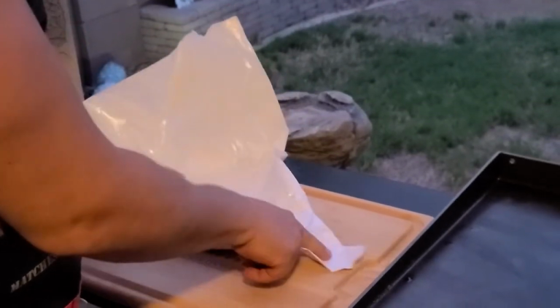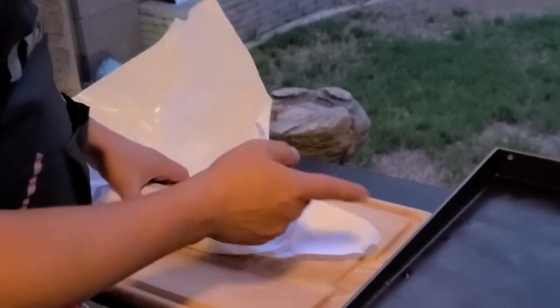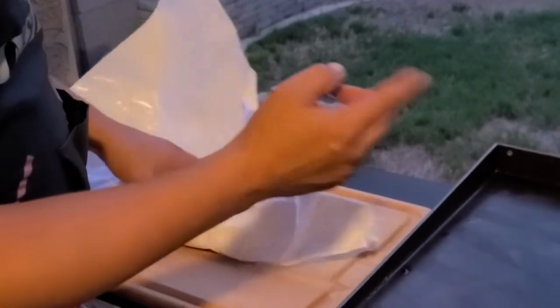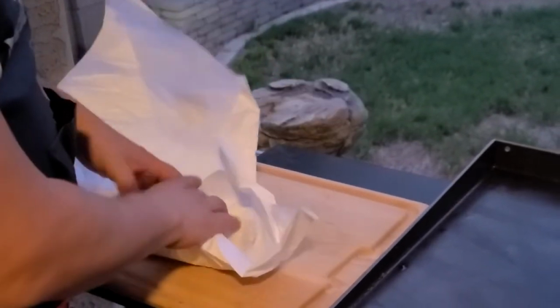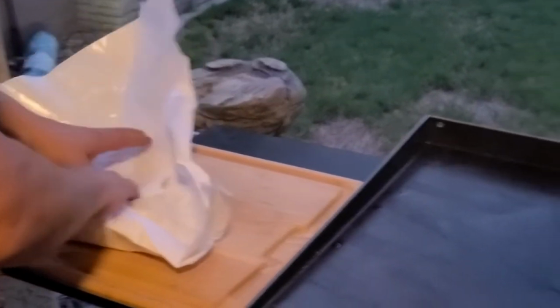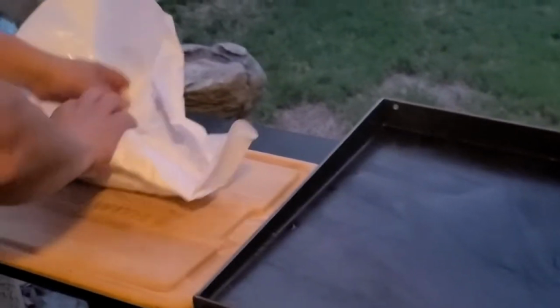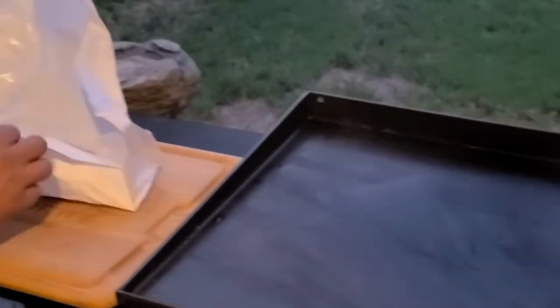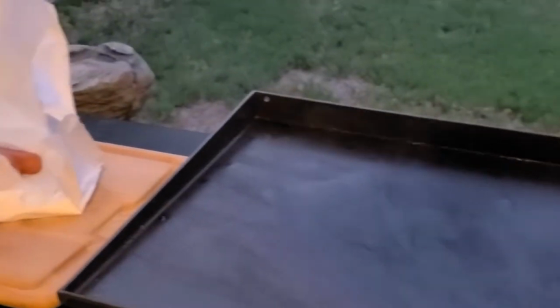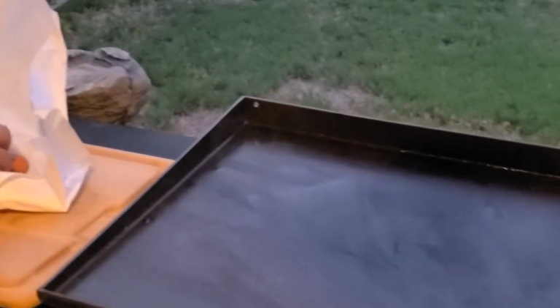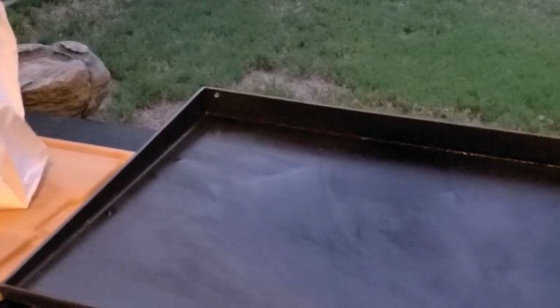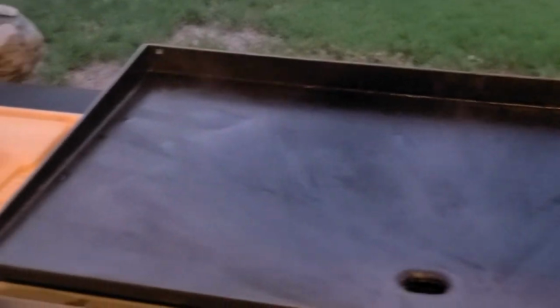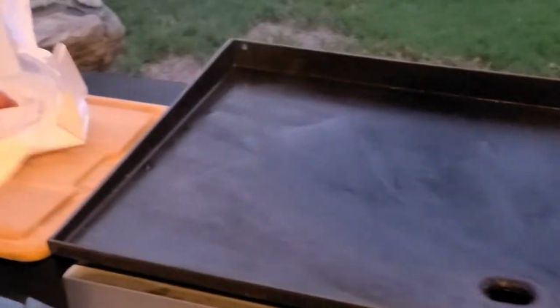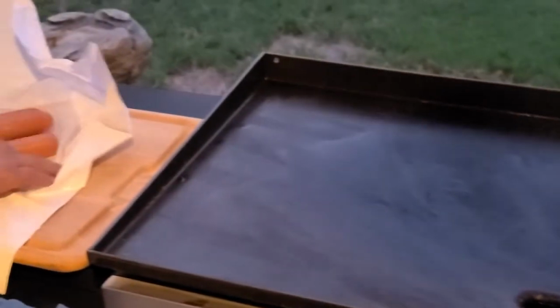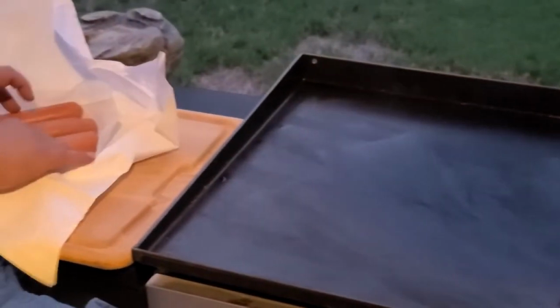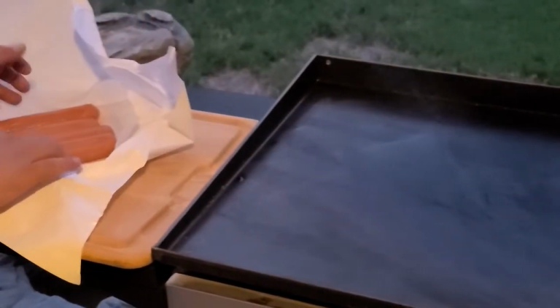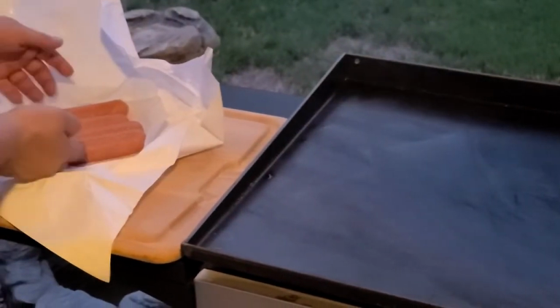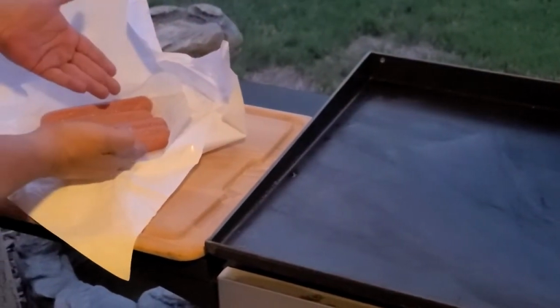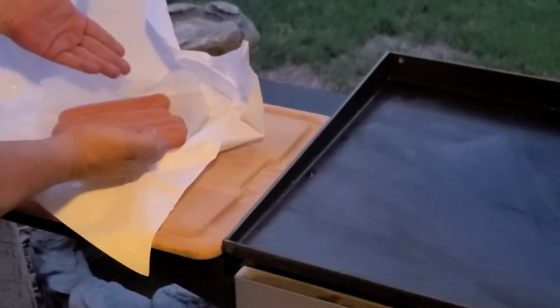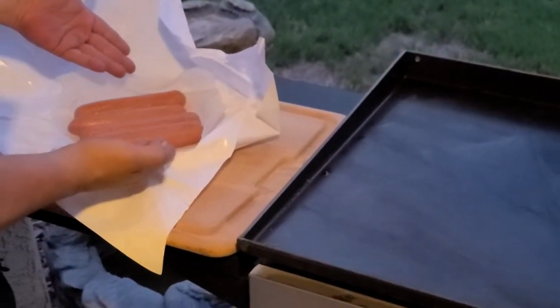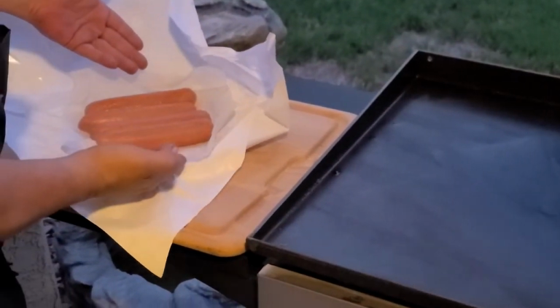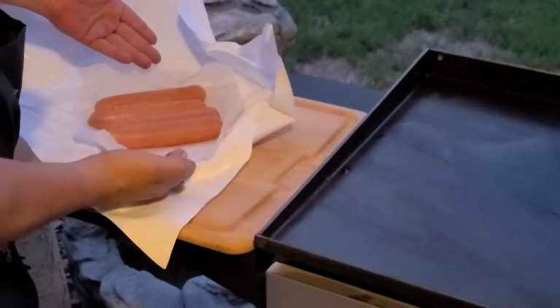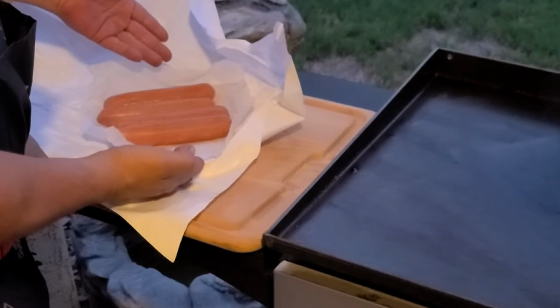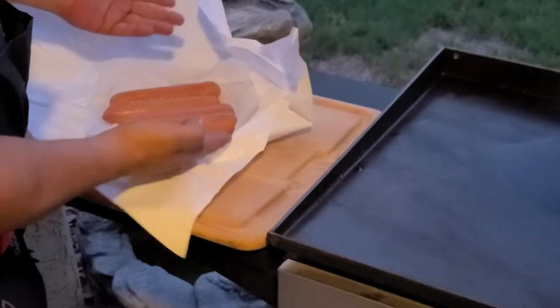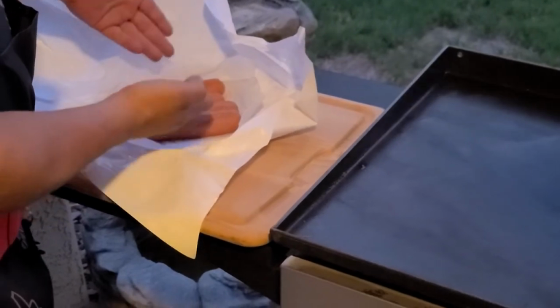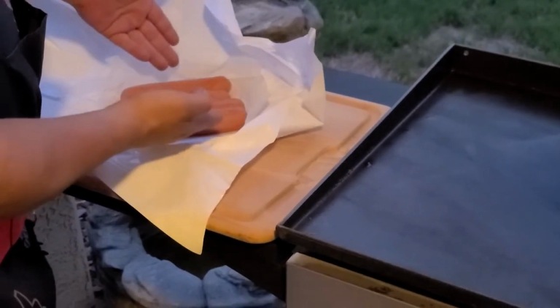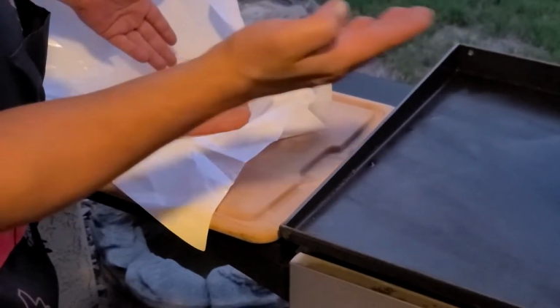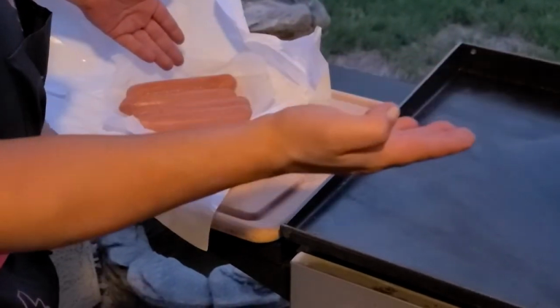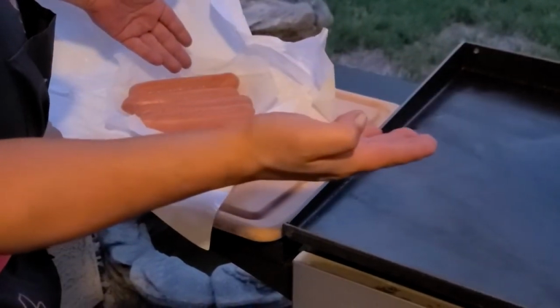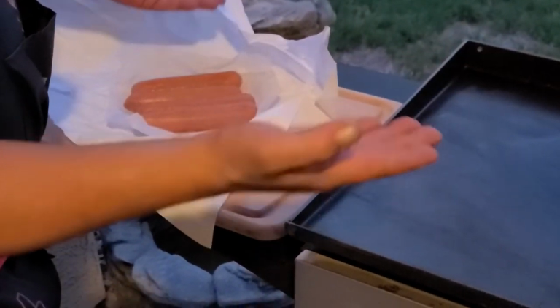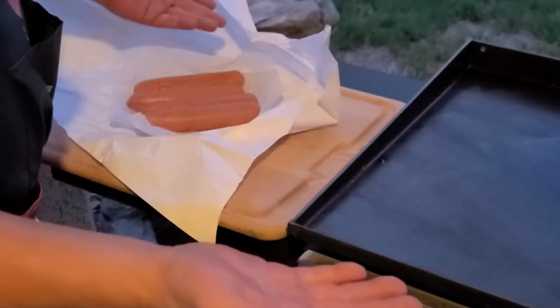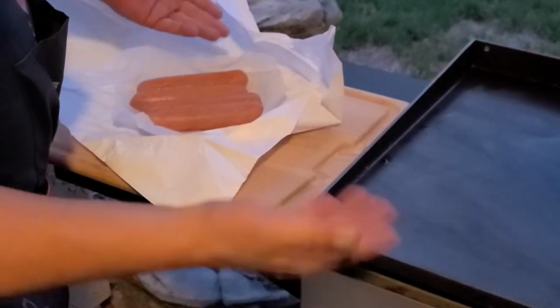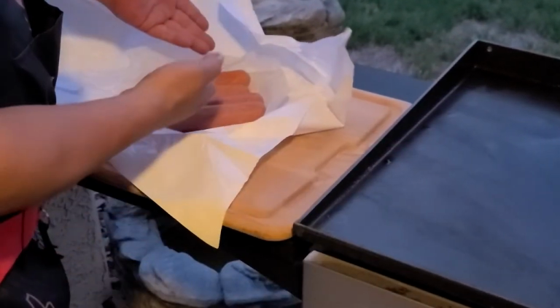So I got the griddle all heated up. We're gonna take these out. Now we're not trying to cook these things — look at that, that's a good looking dog. We're not trying to cook these; we want to steam them. You gotta have water.